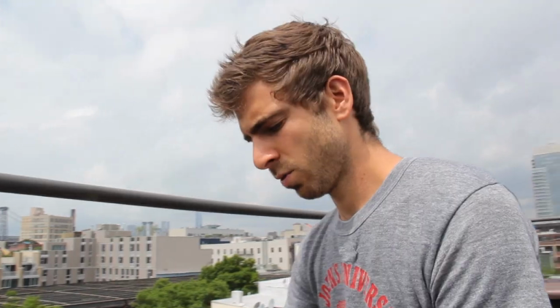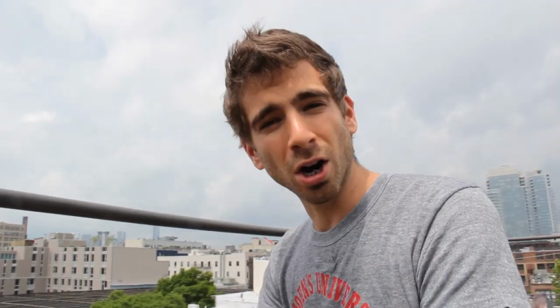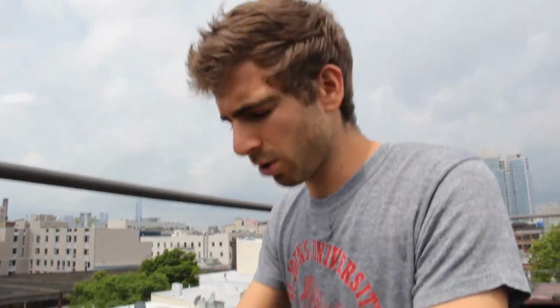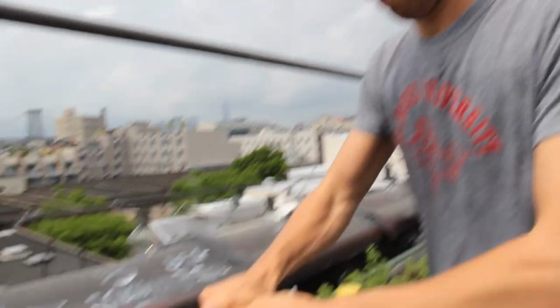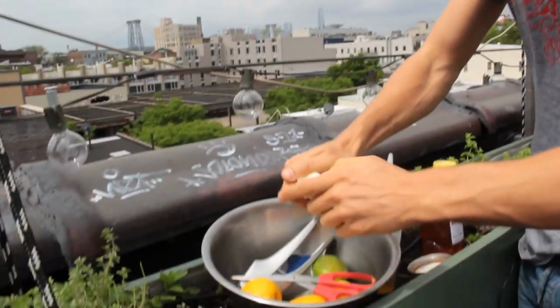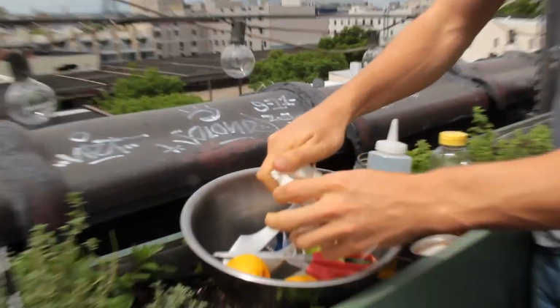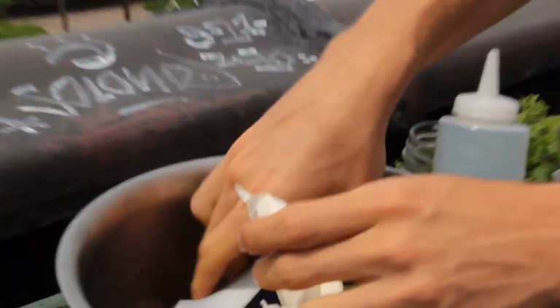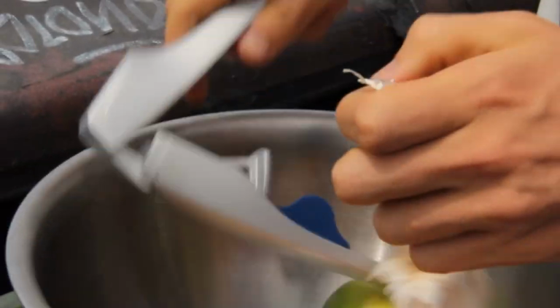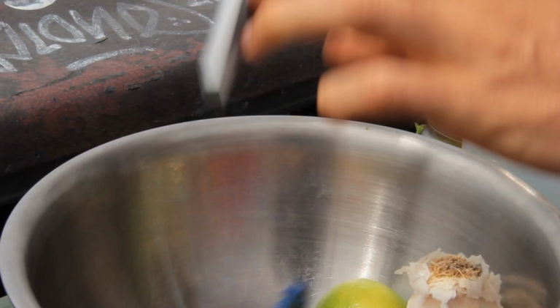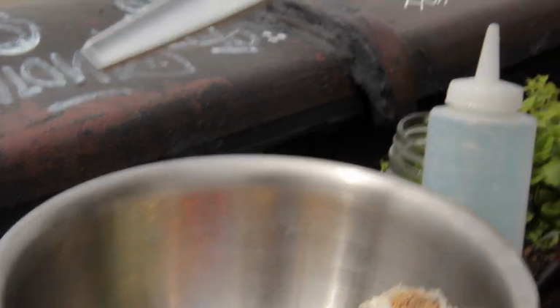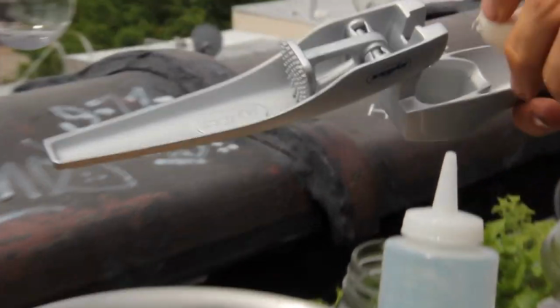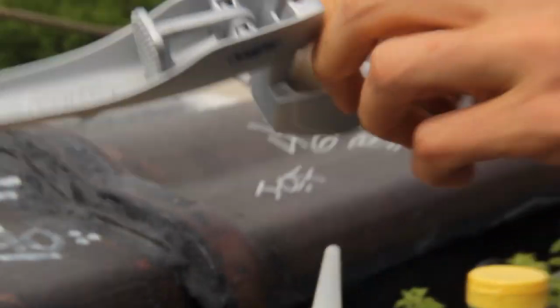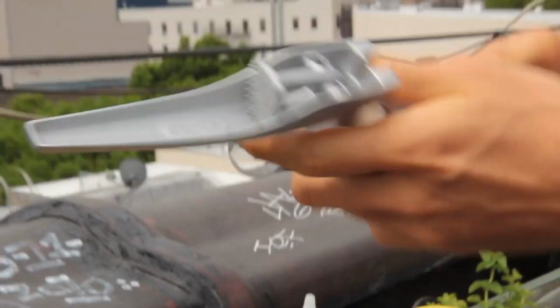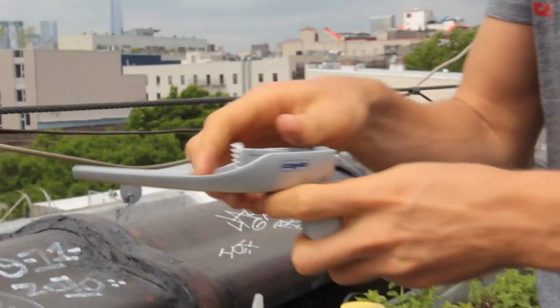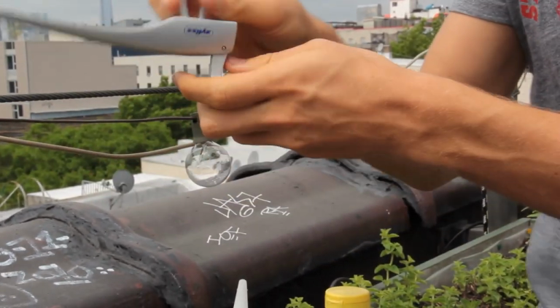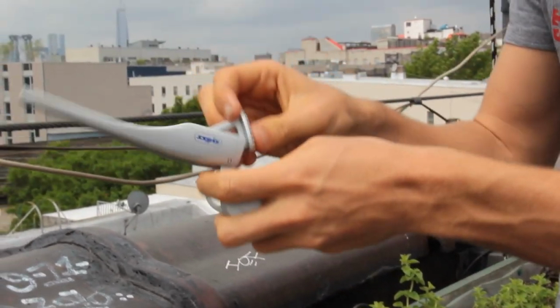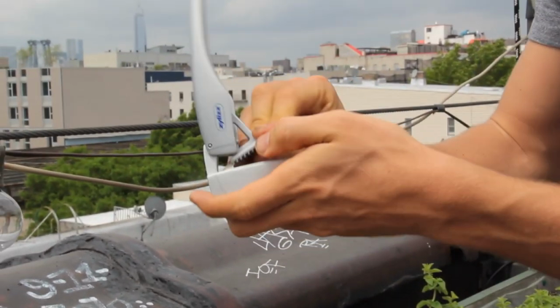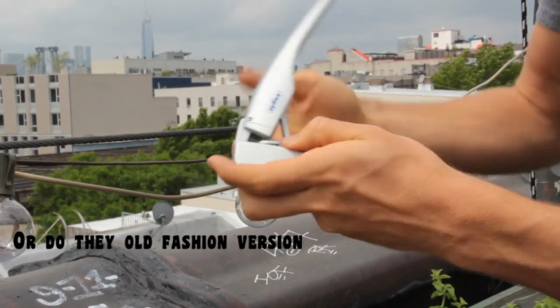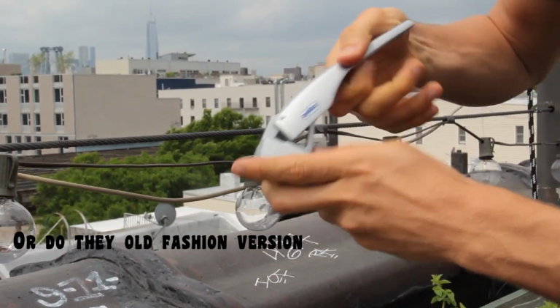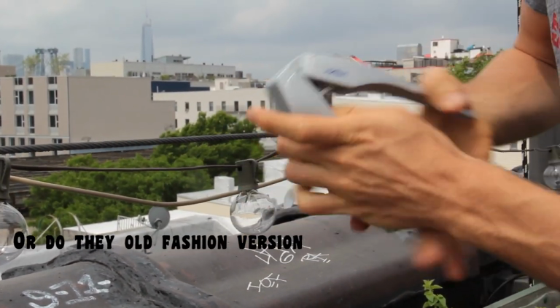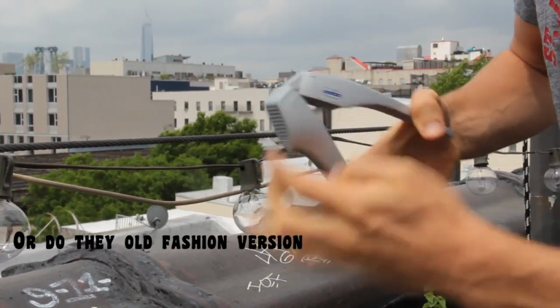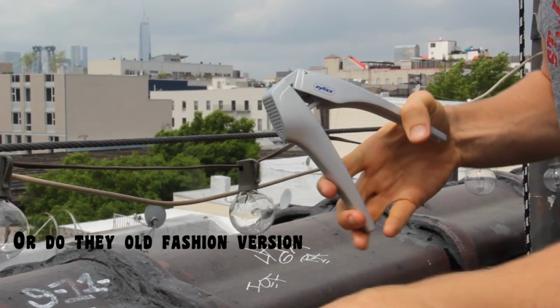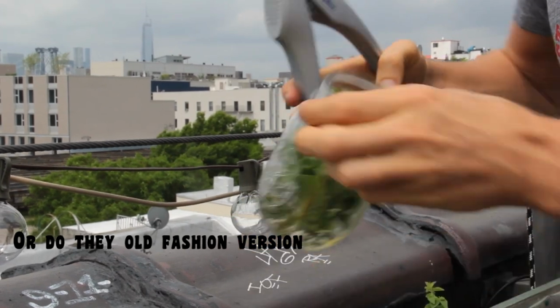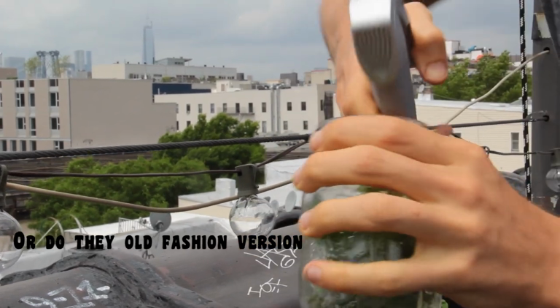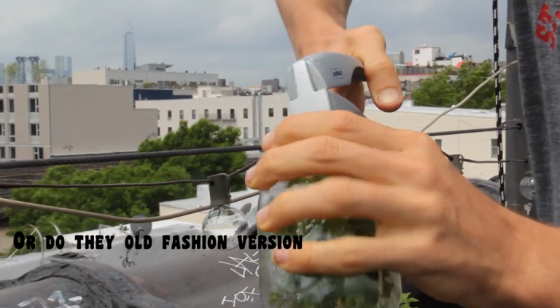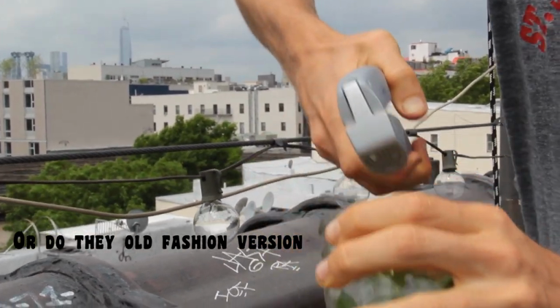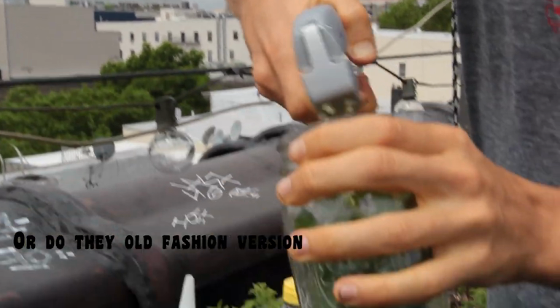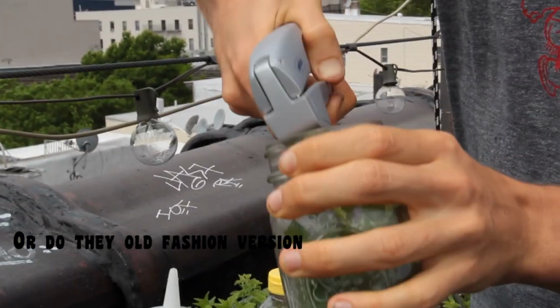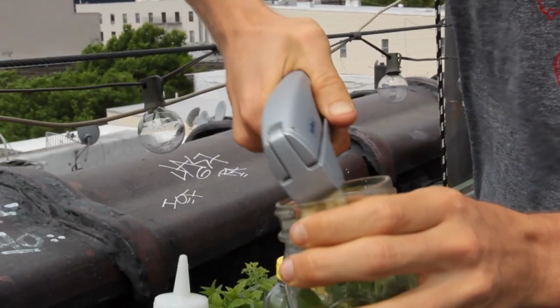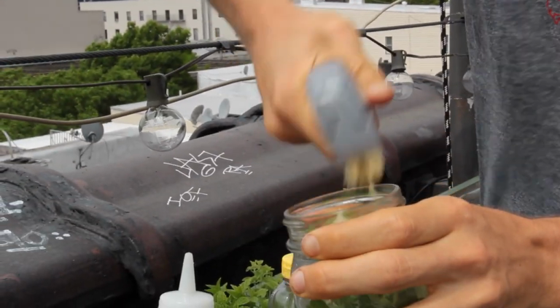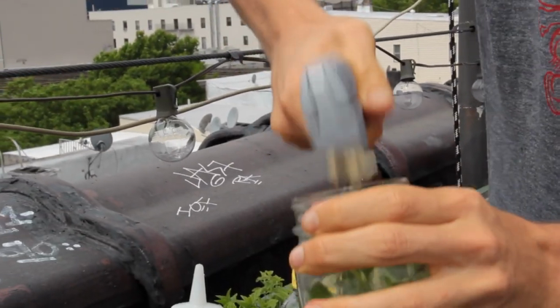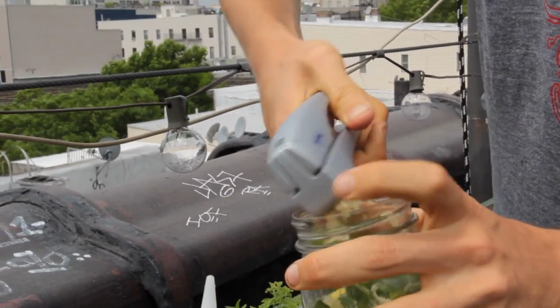One garlic clove — add that to the mix. I got a garlic press, makes it super easy. Just send it right through the garlic press into your mason jar.